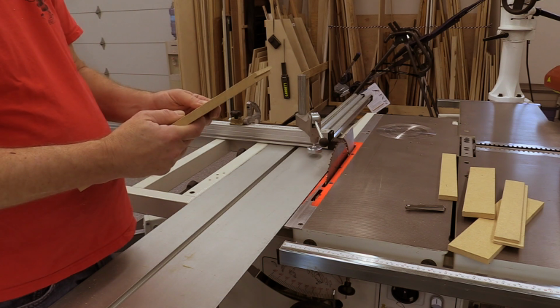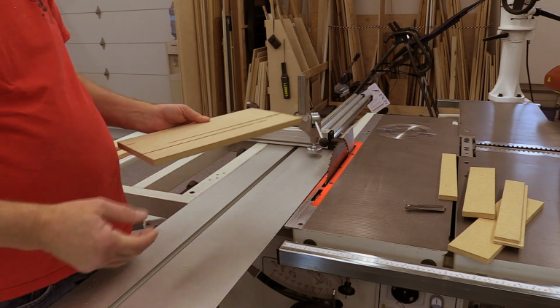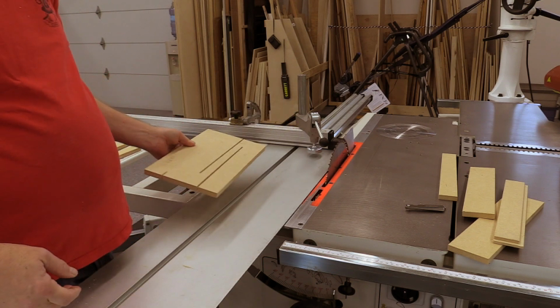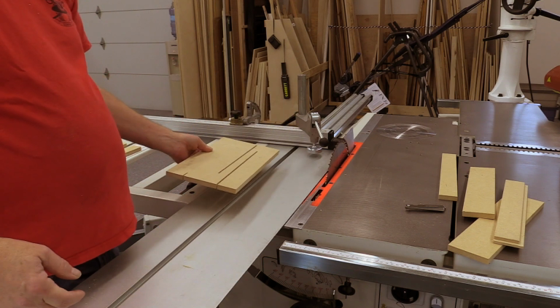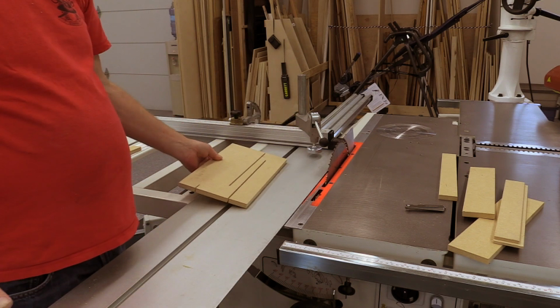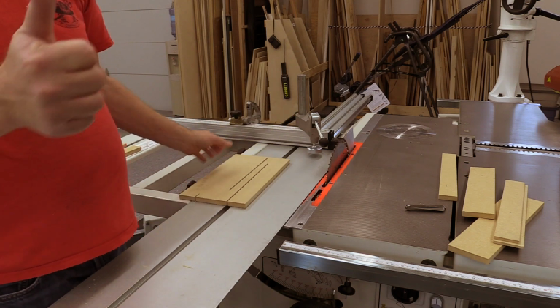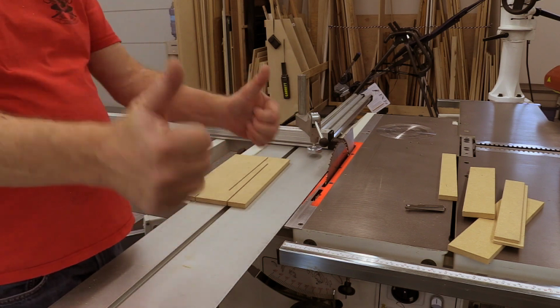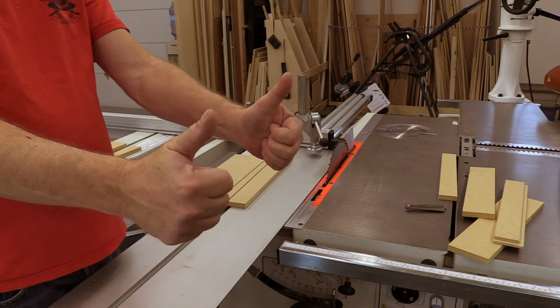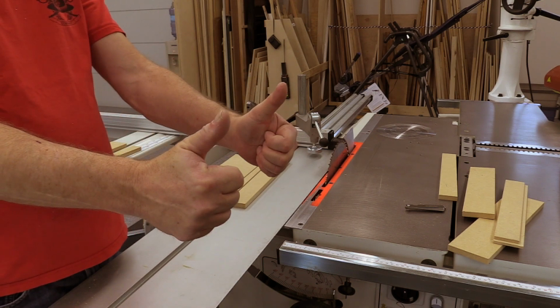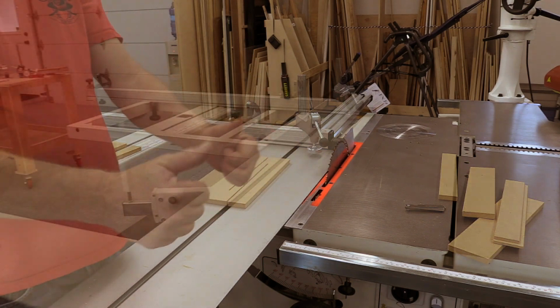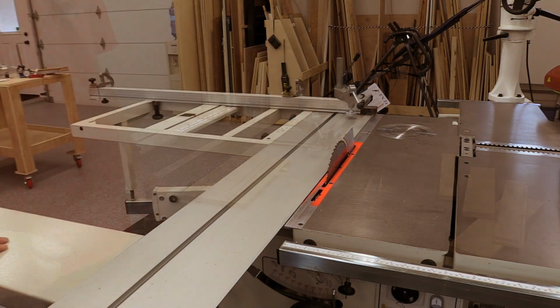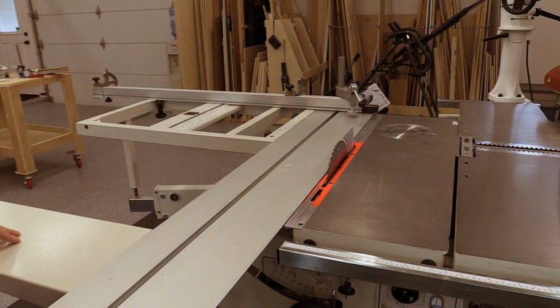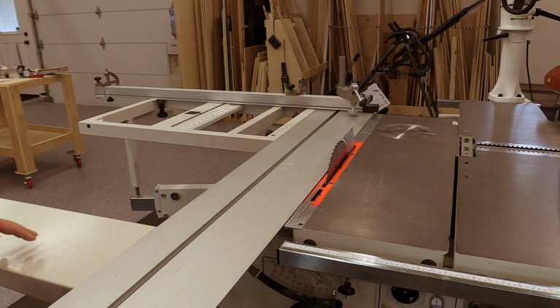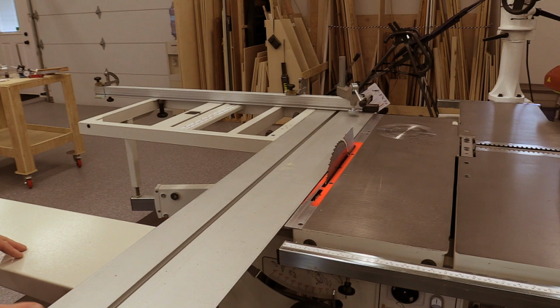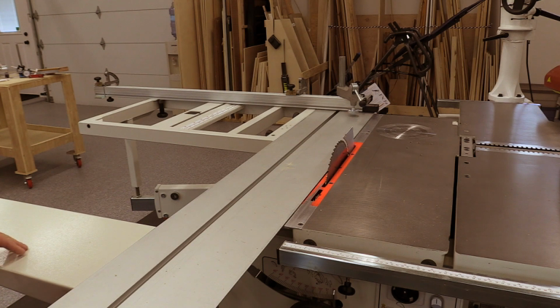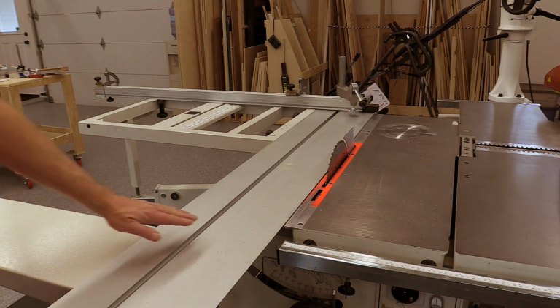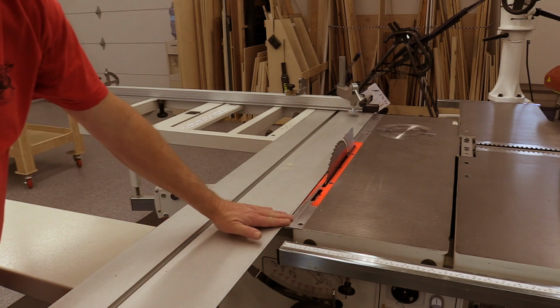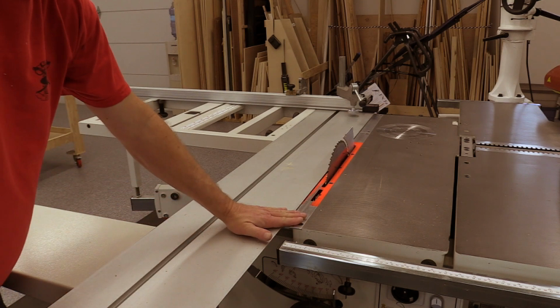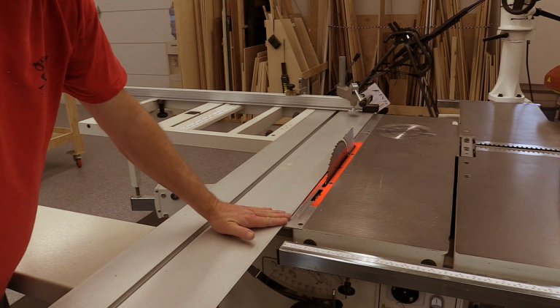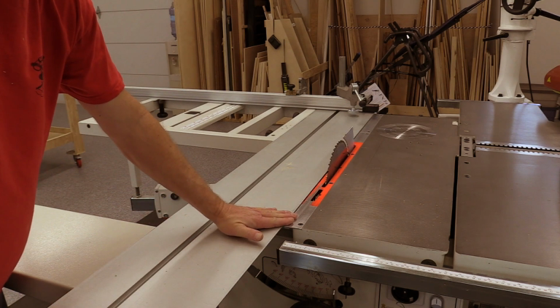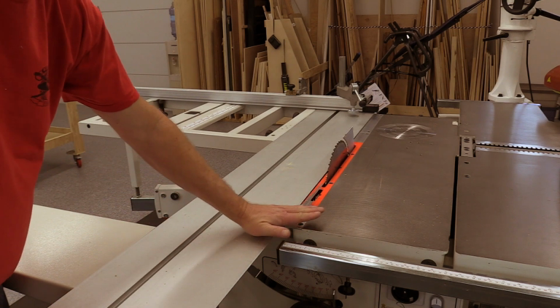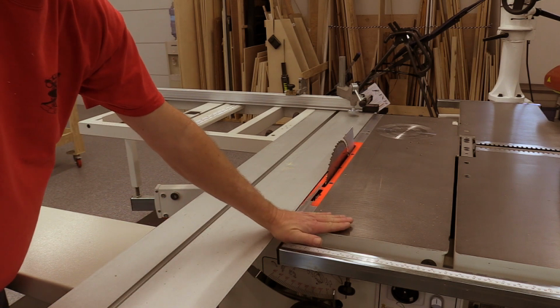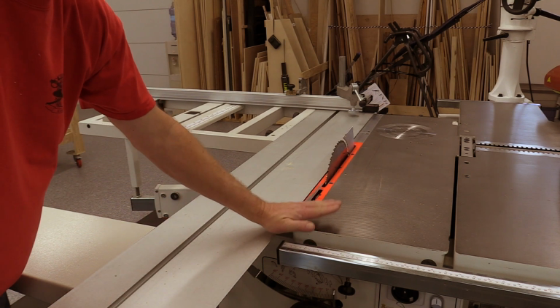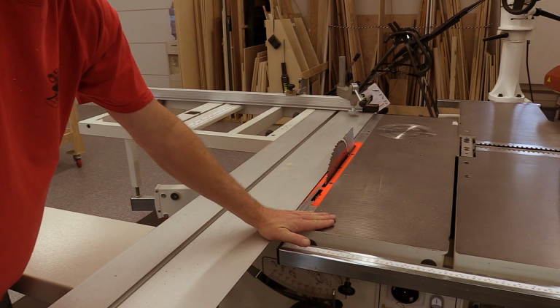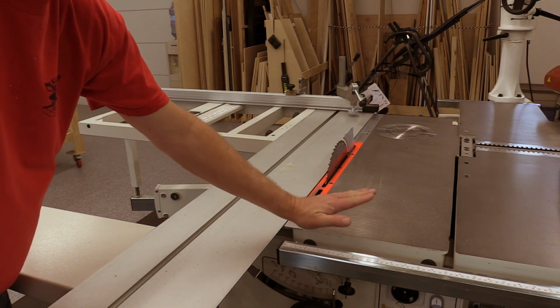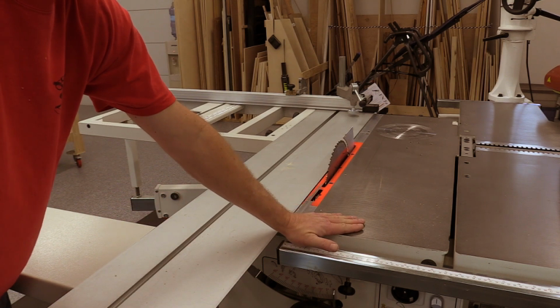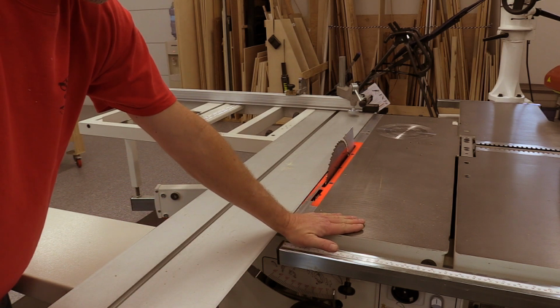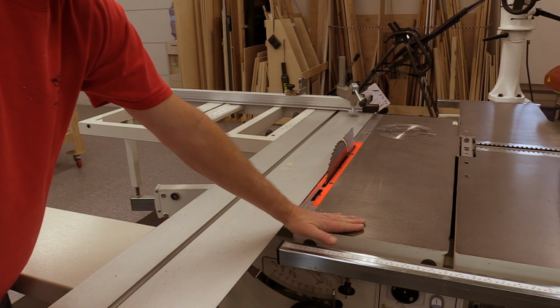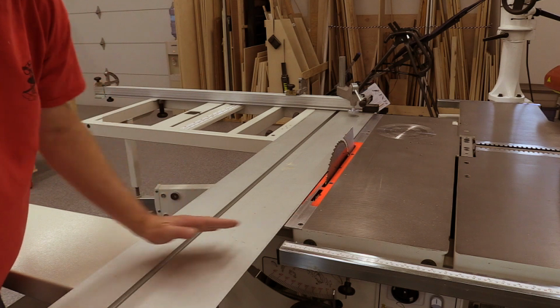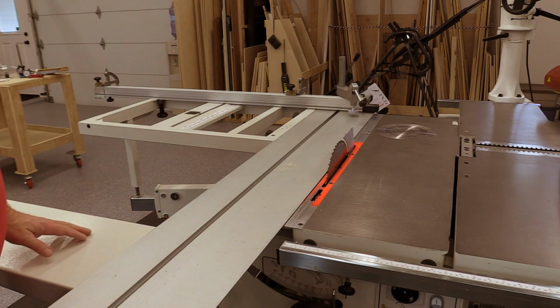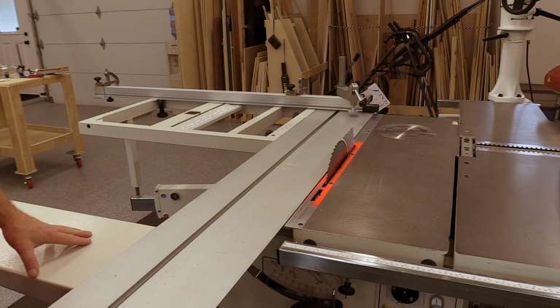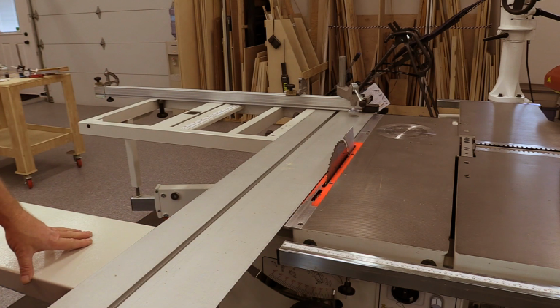We're calling it good! Now that the table is level and the slider's been adjusted — particularly the toe out has been adjusted — it's time to set up the cross-cut fence.